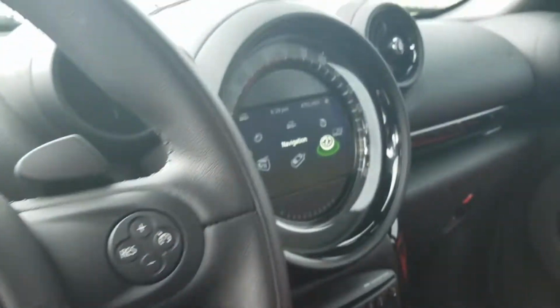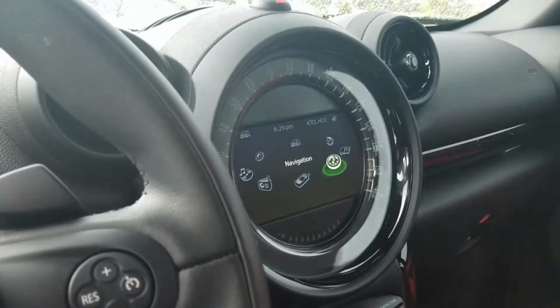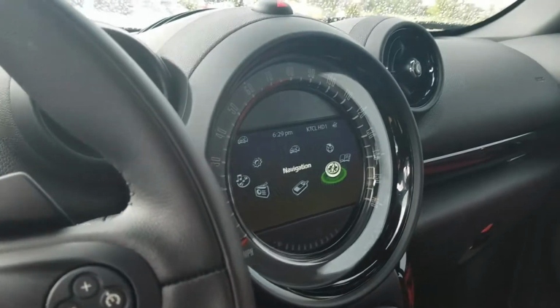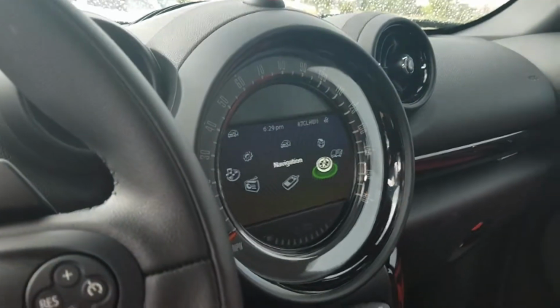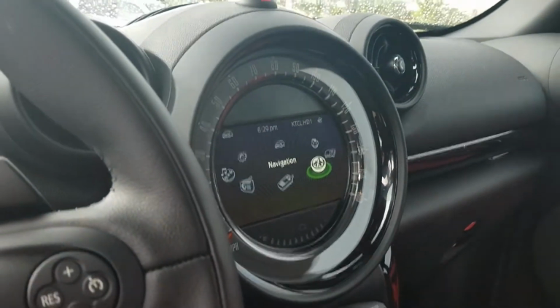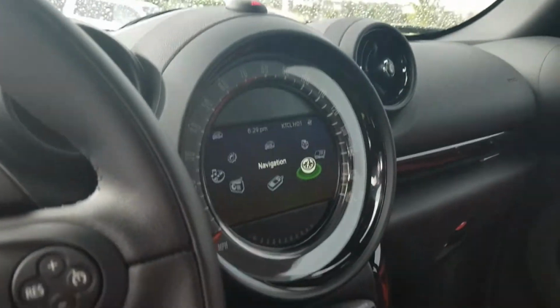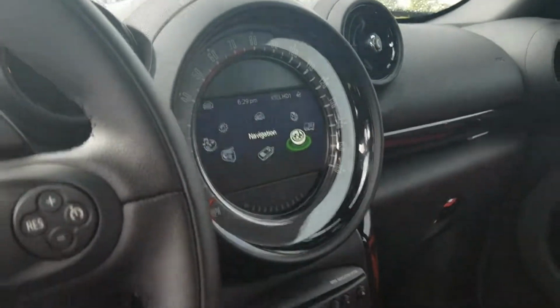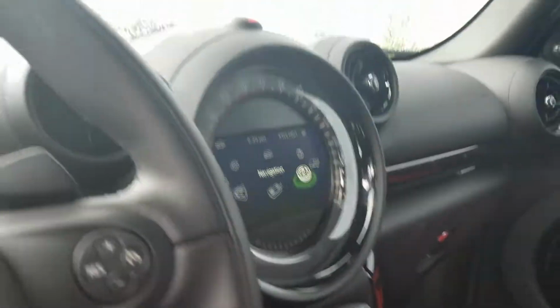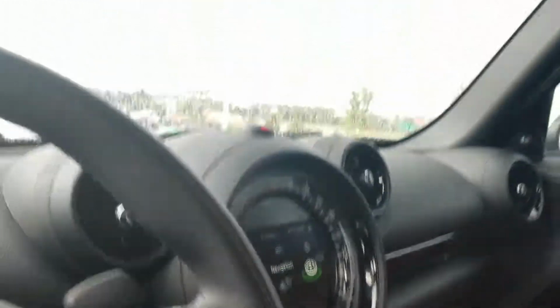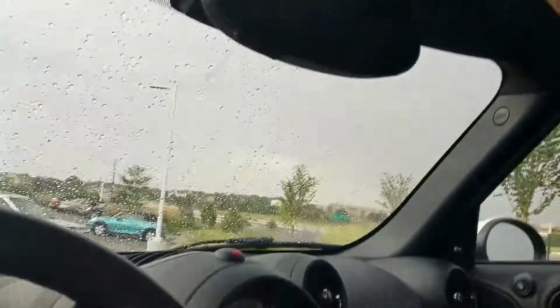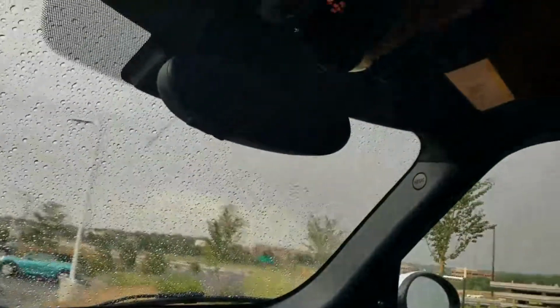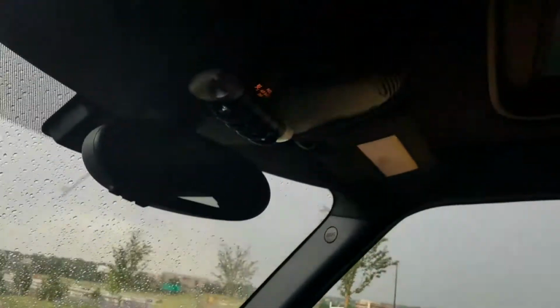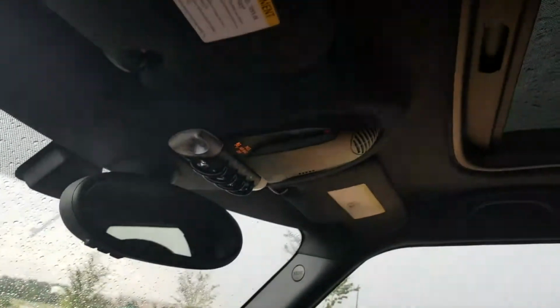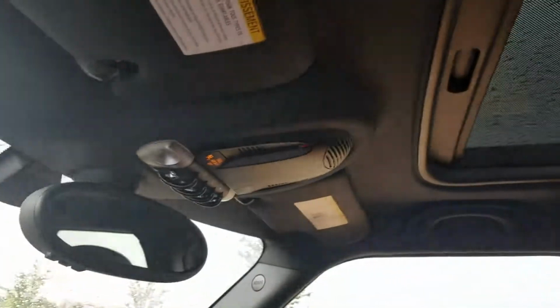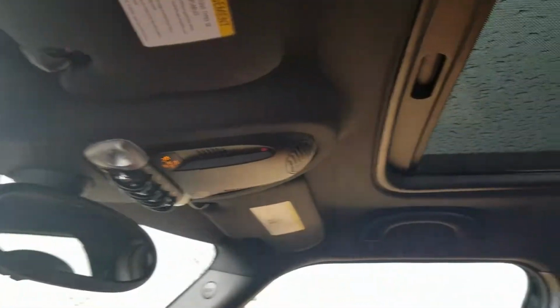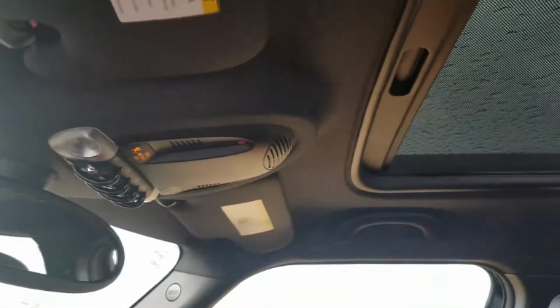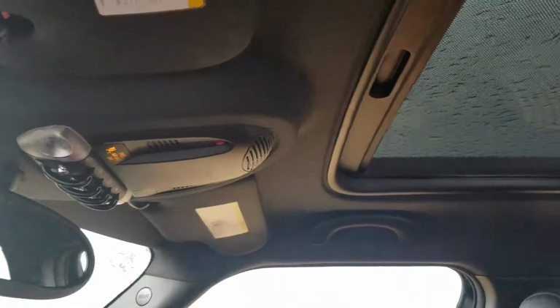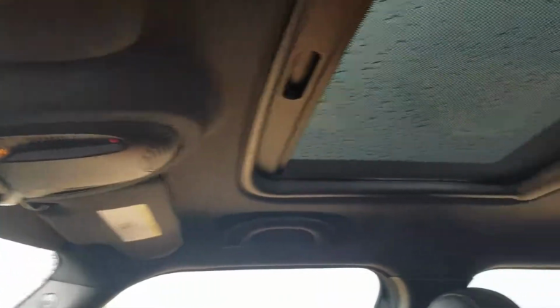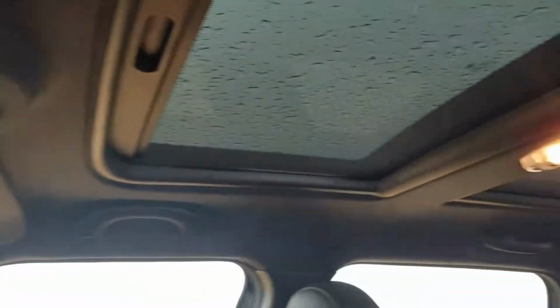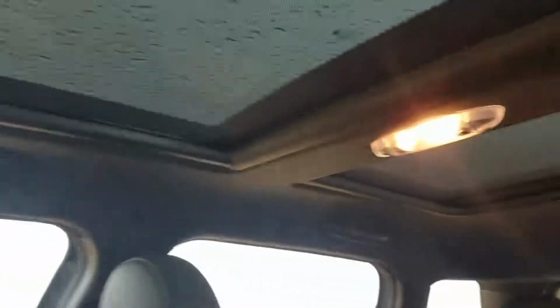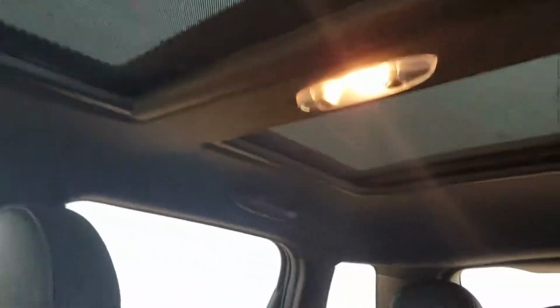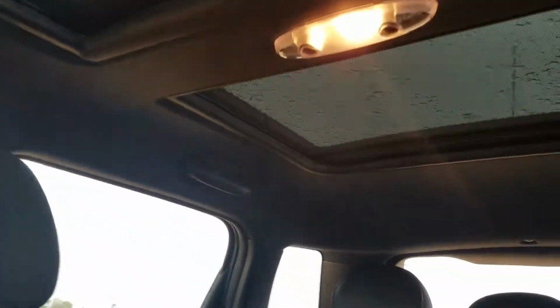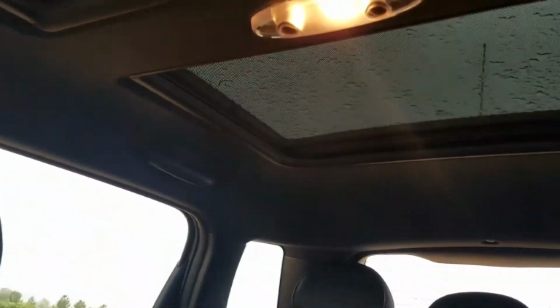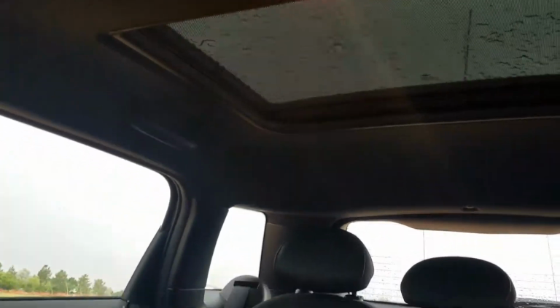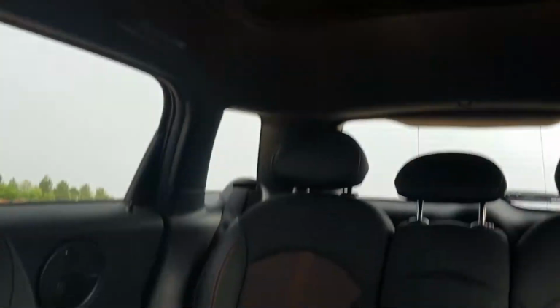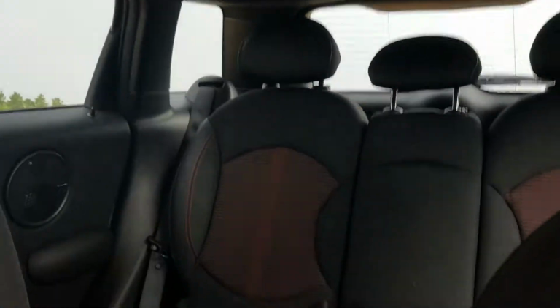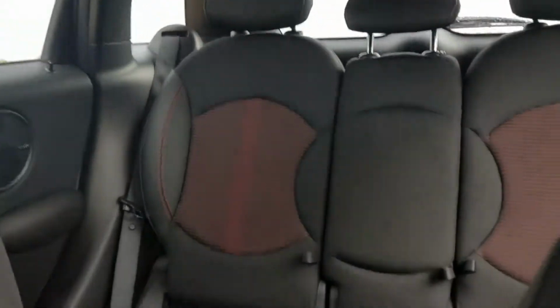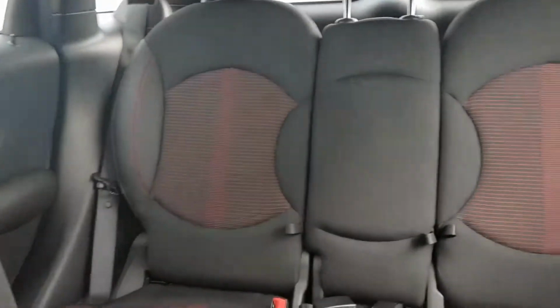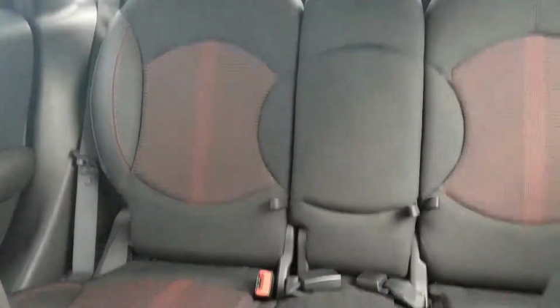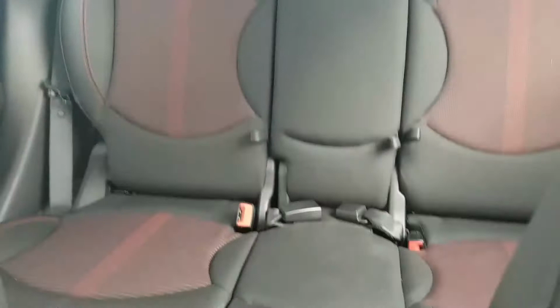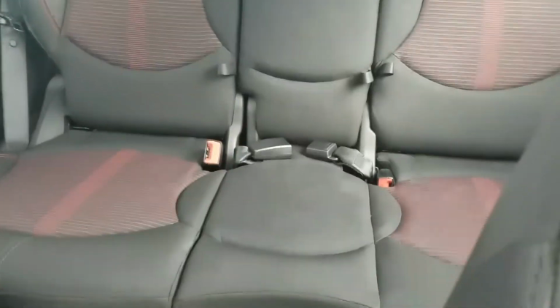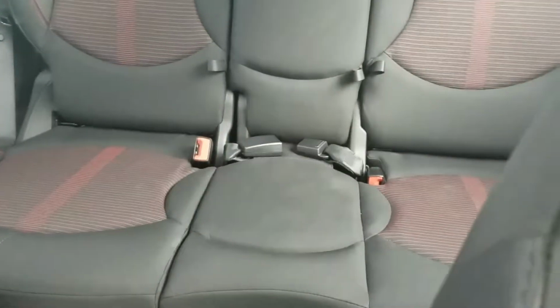It also features an LCD screen, navigation, heated seats, black headliner with the panoramic moonroof, and here's a preview of the rear seats as well.